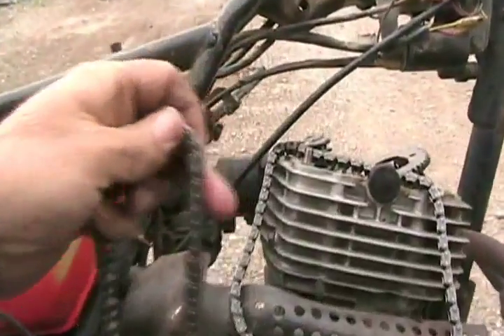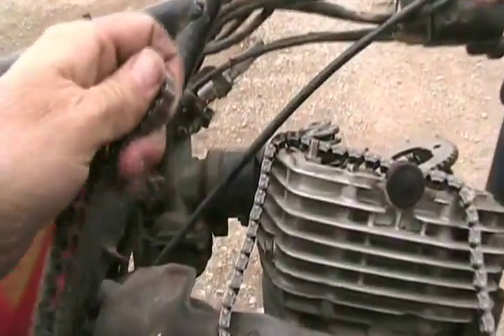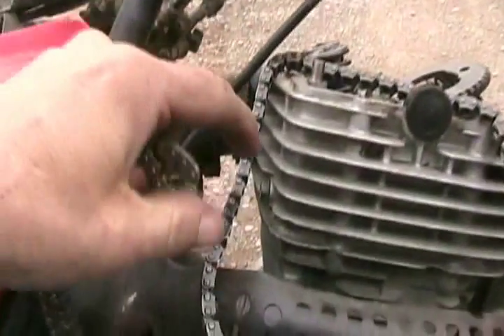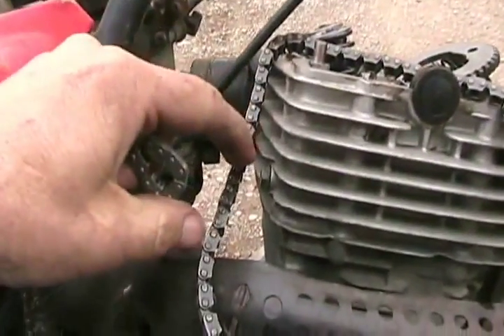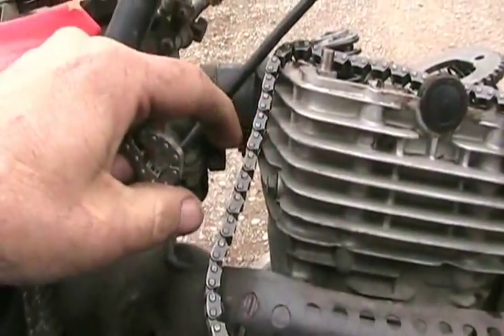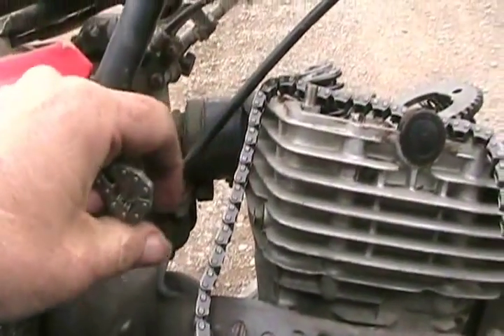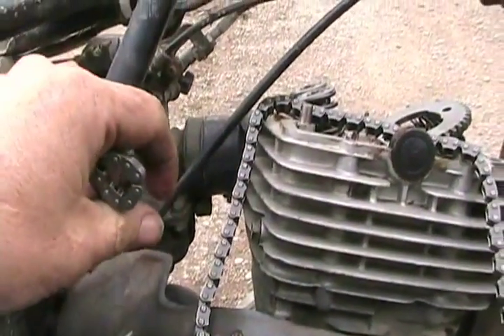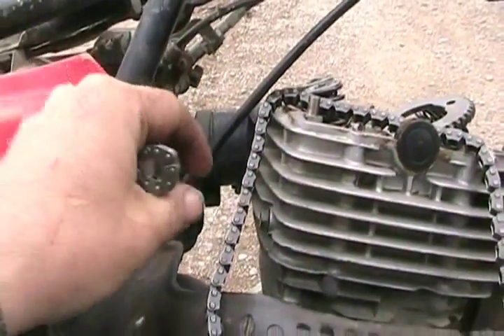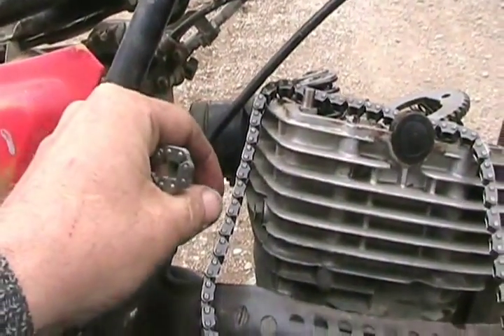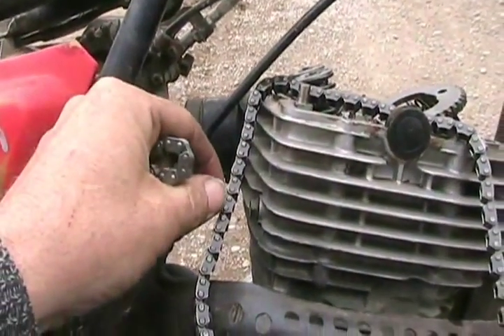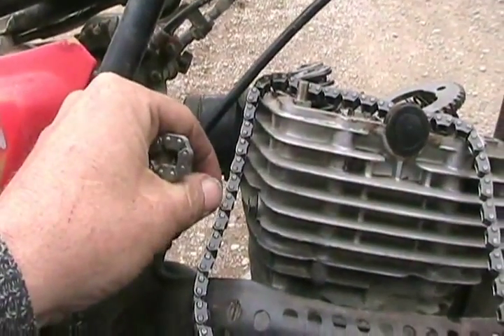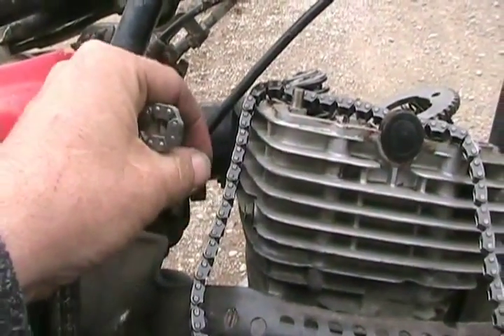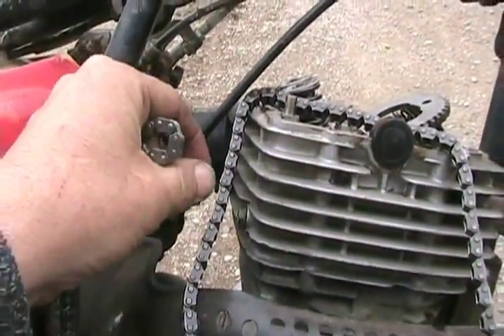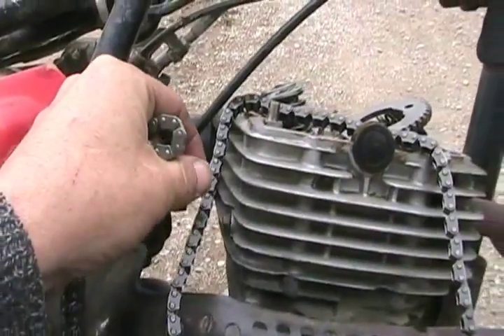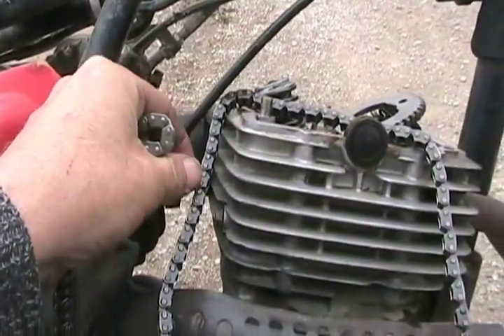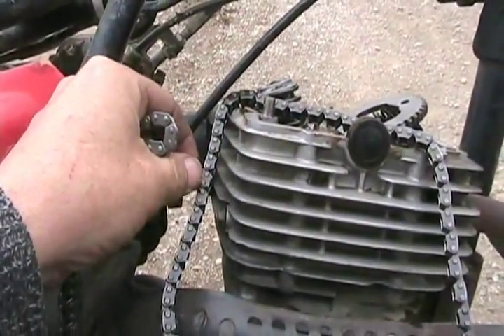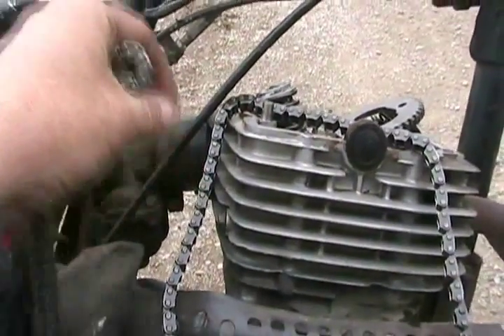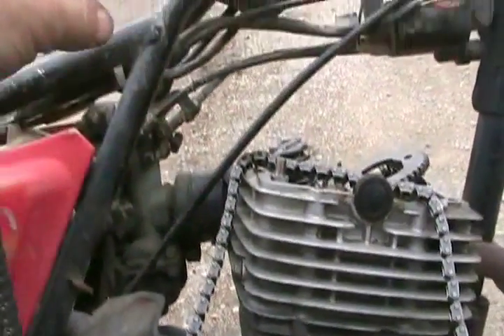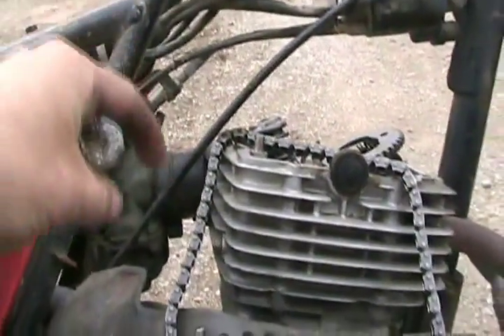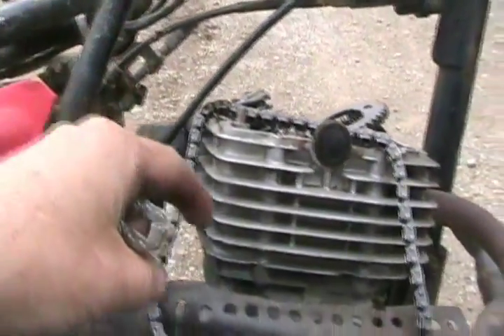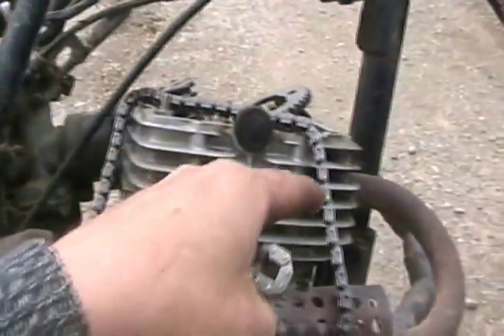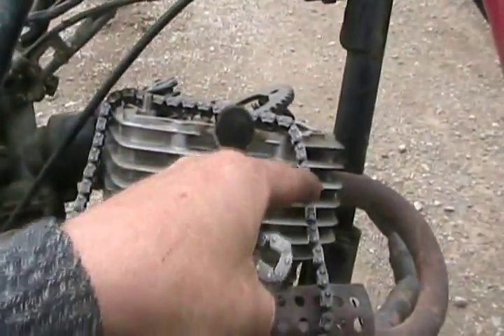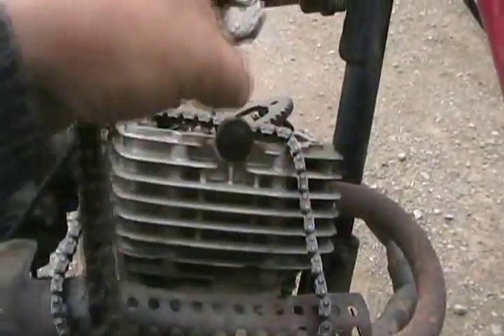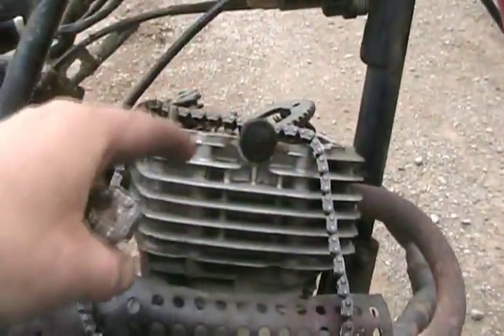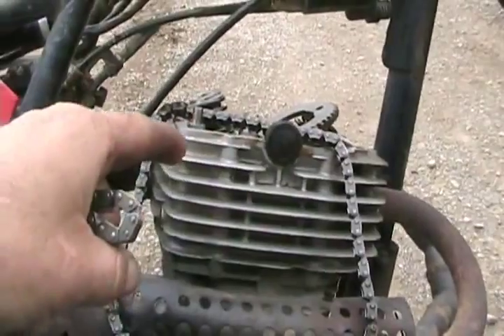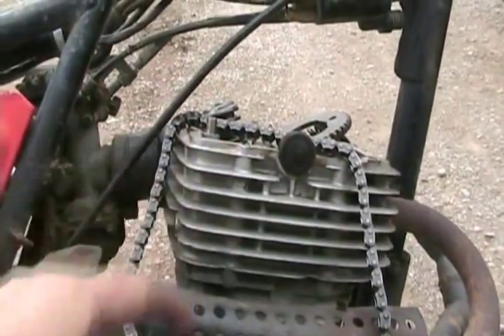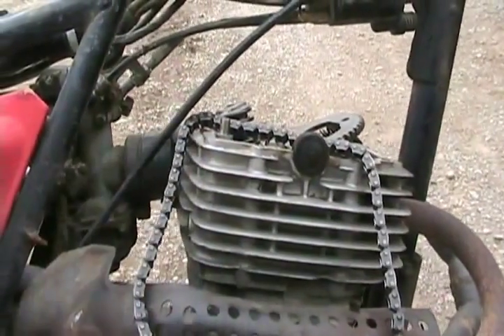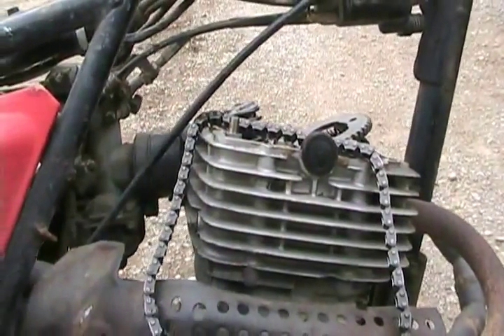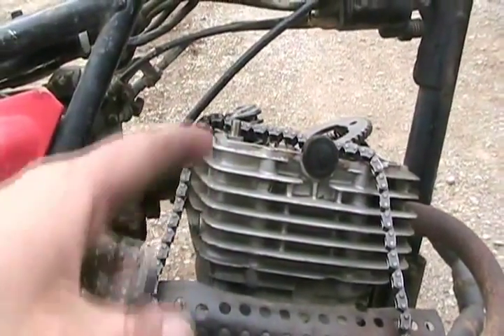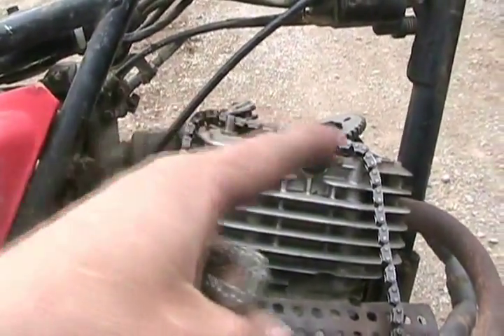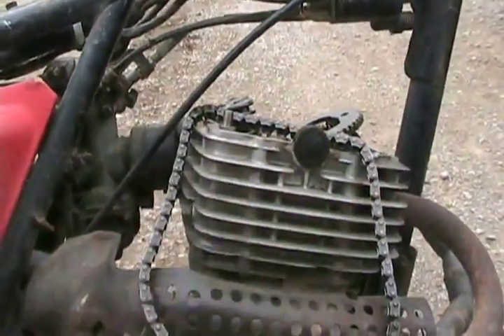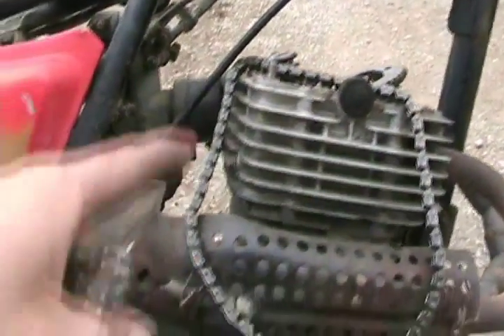When you've got that chain pin knocked almost all the way out, get some really thin wire and tie it to the chain so you have an extra piece of wire tied to it, and tie it to the other side before you split the chain in two pieces or at least one broken piece.